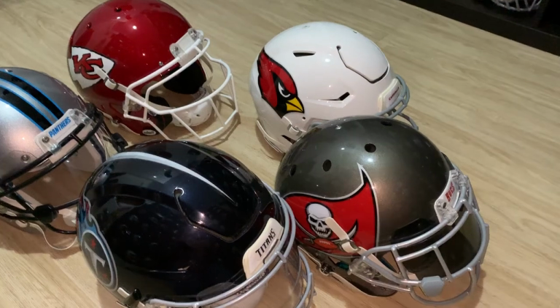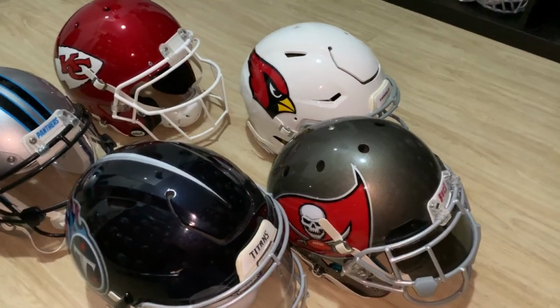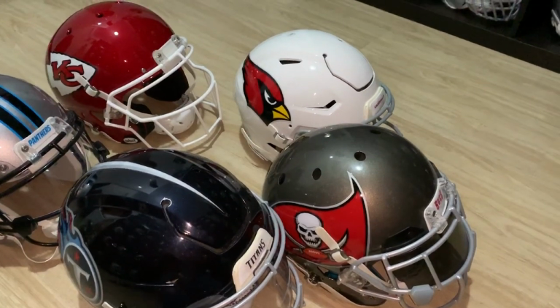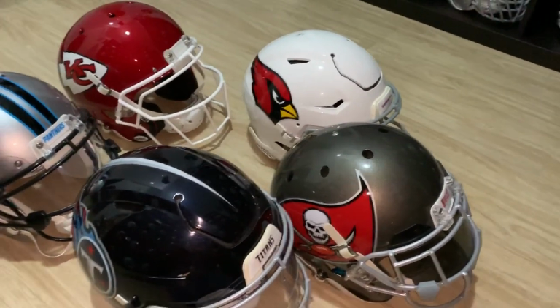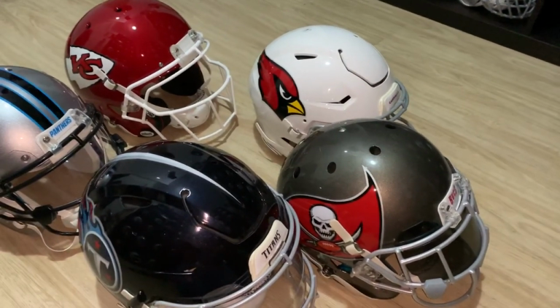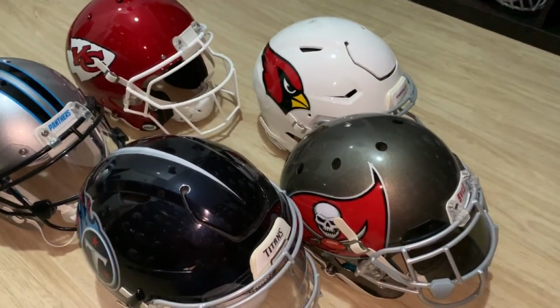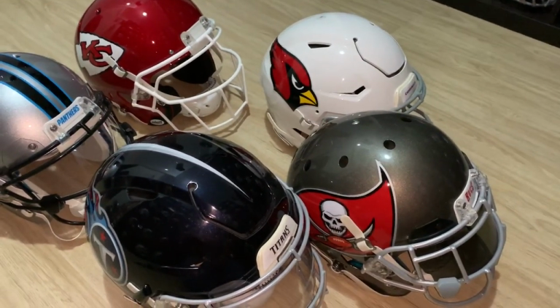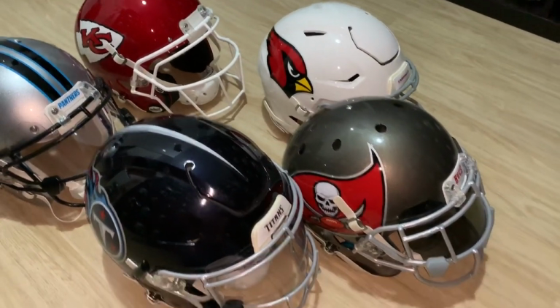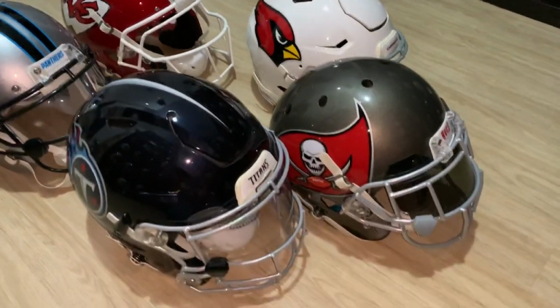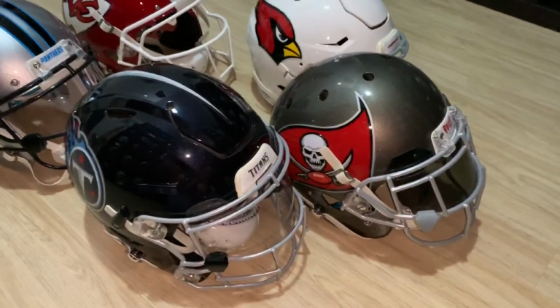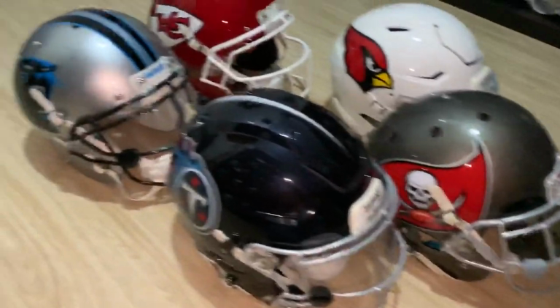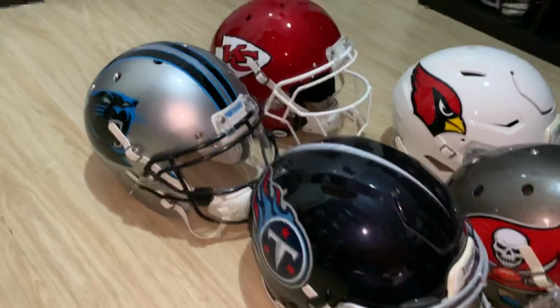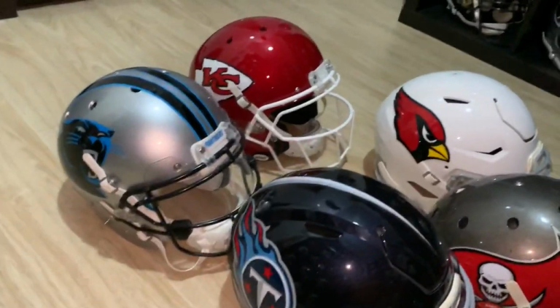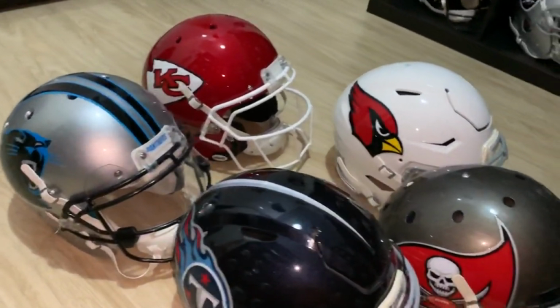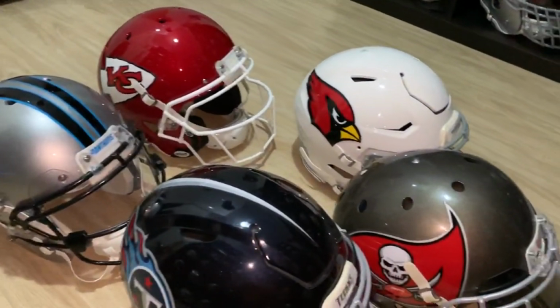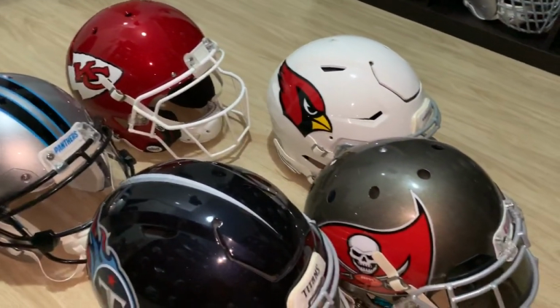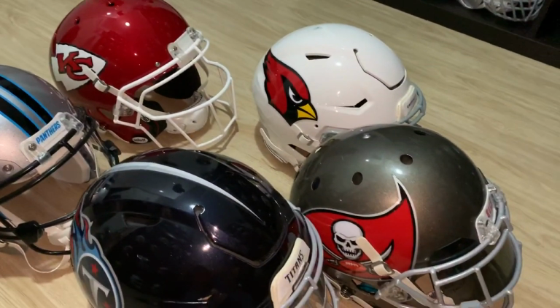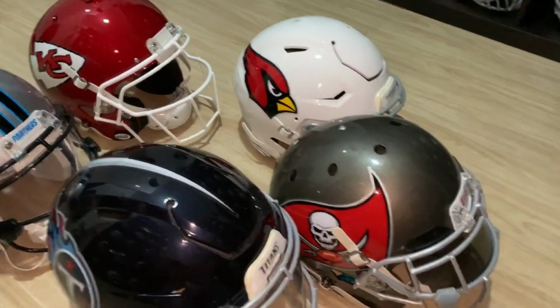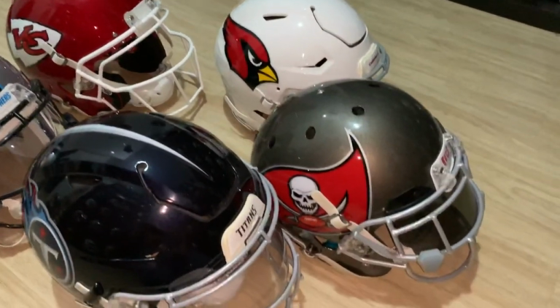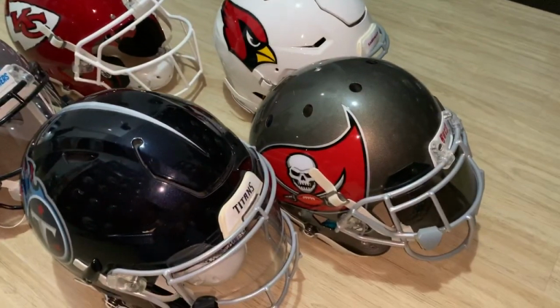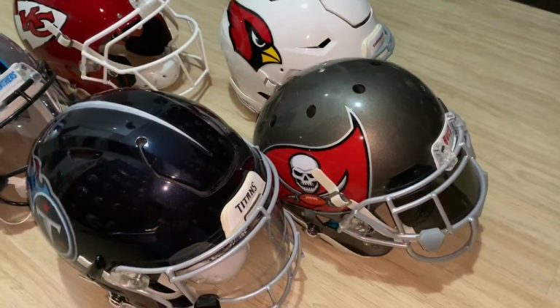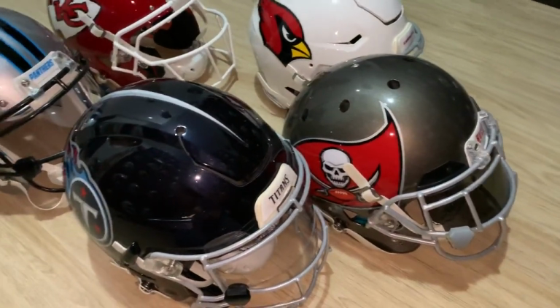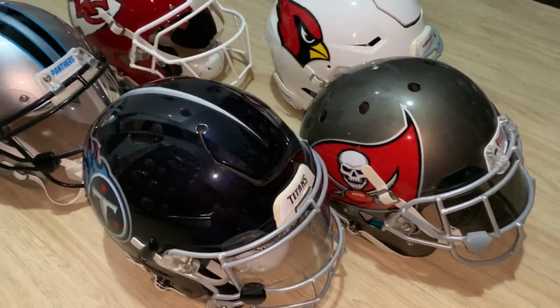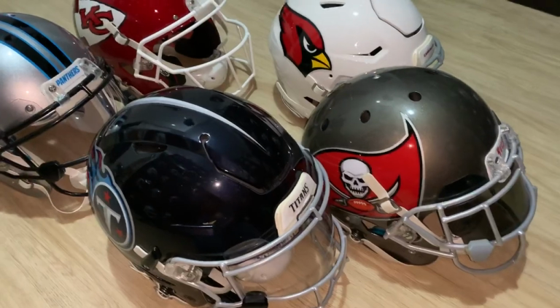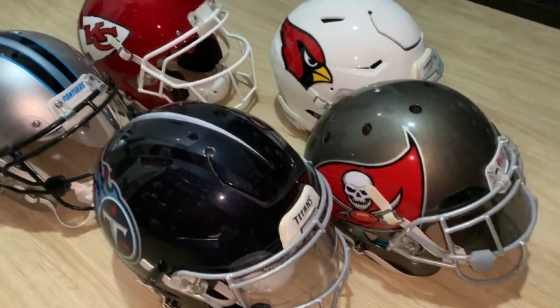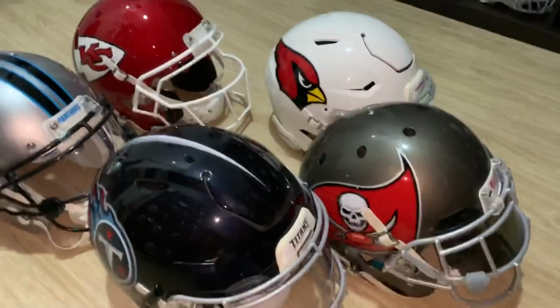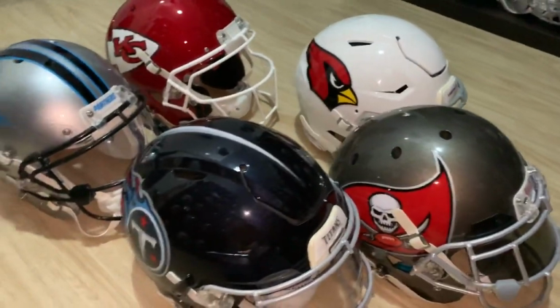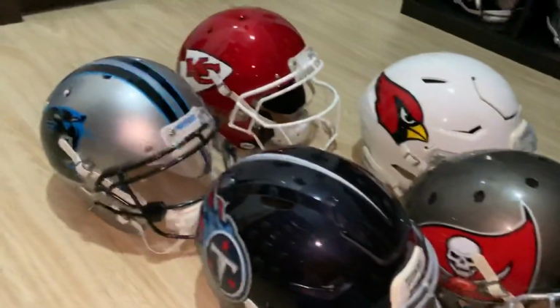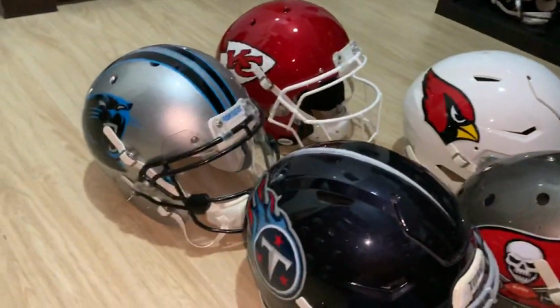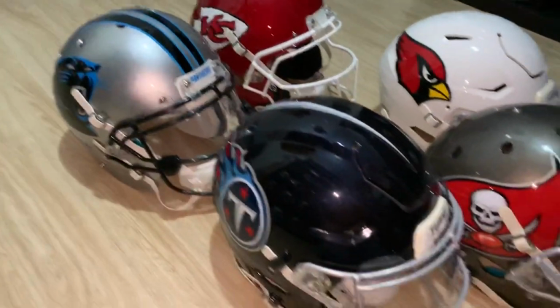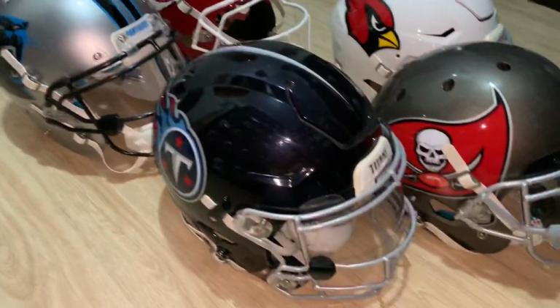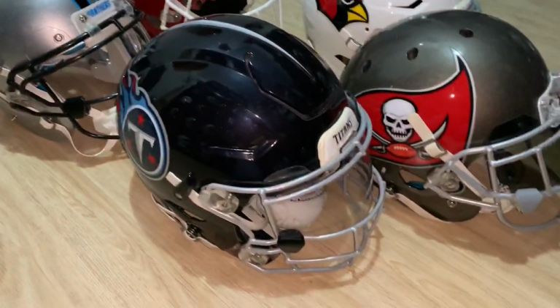Here's the updates part two to the collection. The NFL's considerably less — I only have five new ones that I don't believe were in the last video. I think I posted pictures of them on my Instagram page but haven't done a video yet with them.